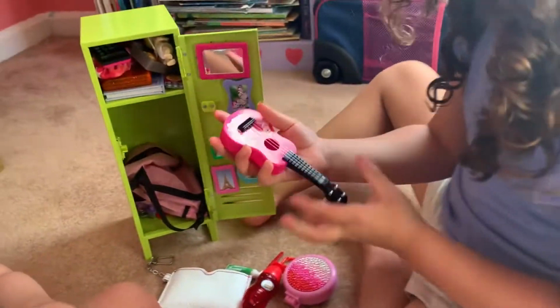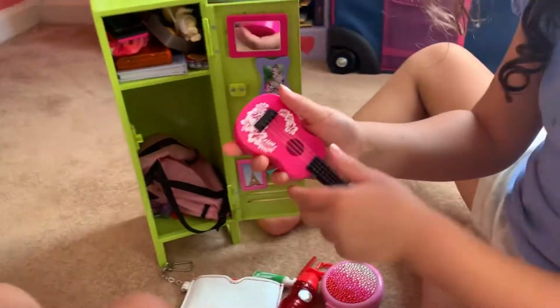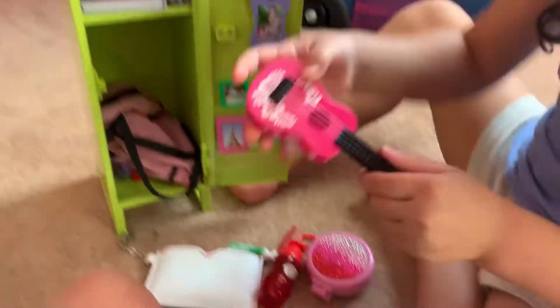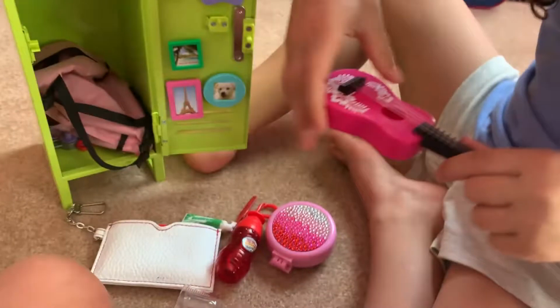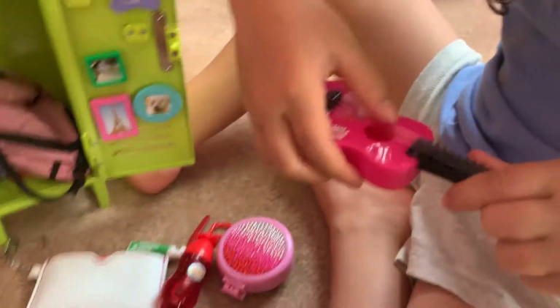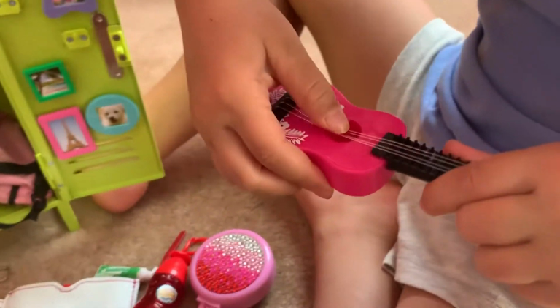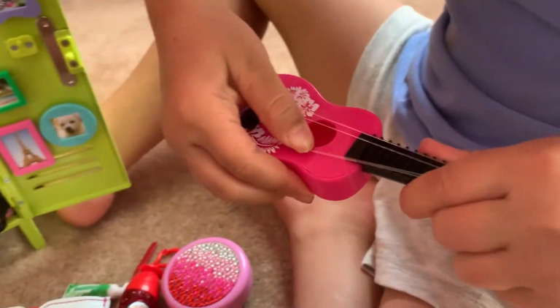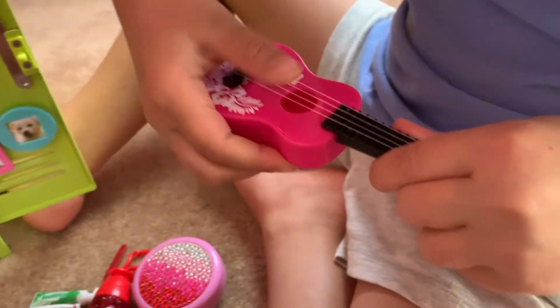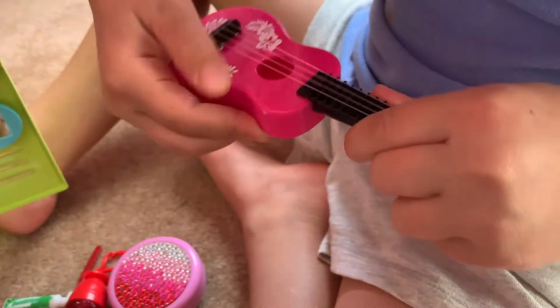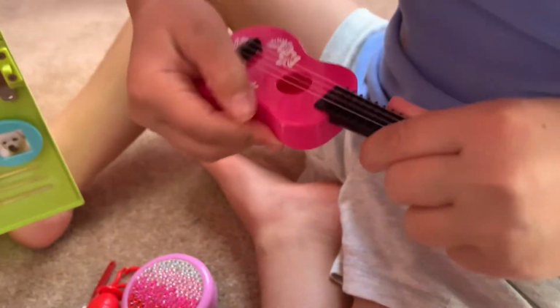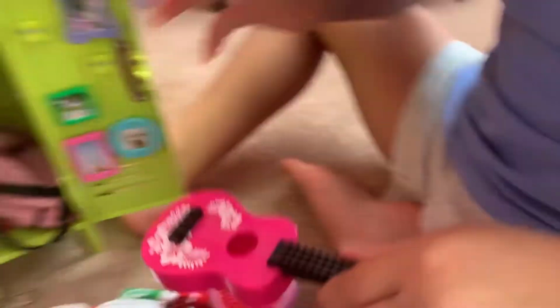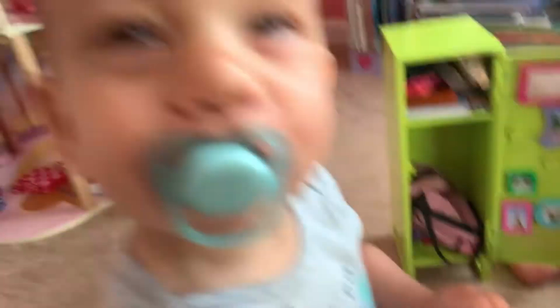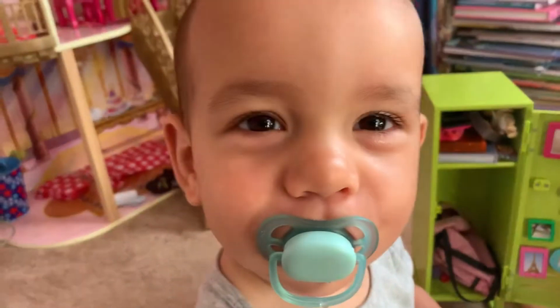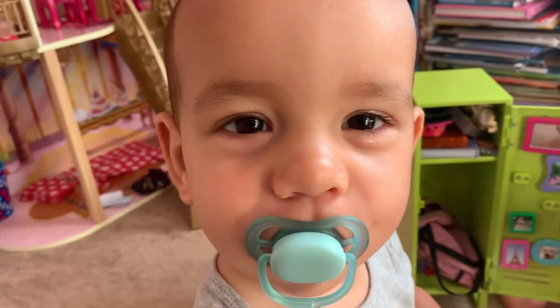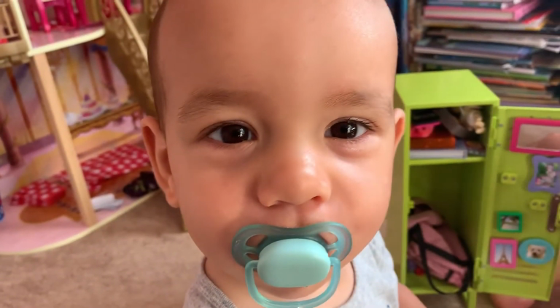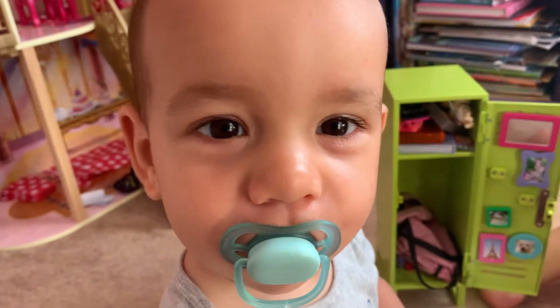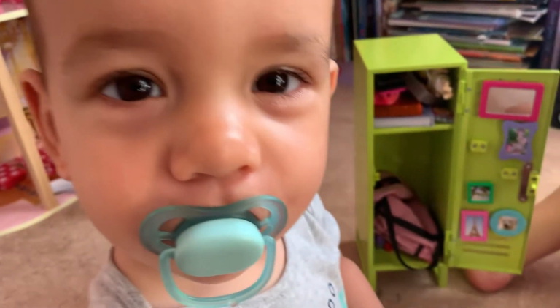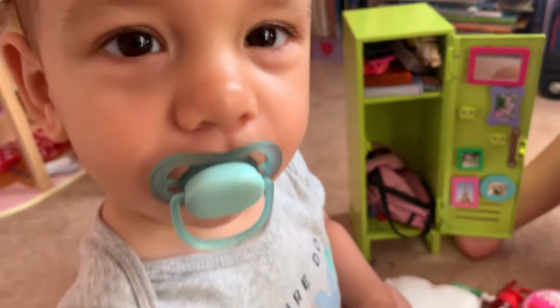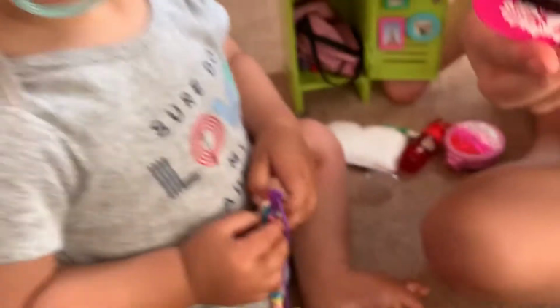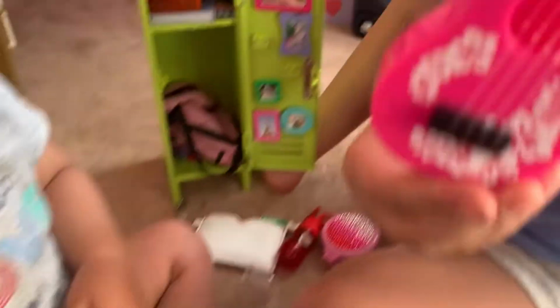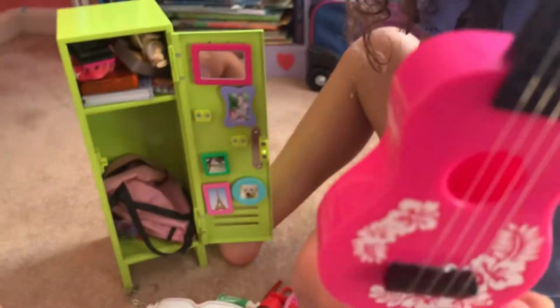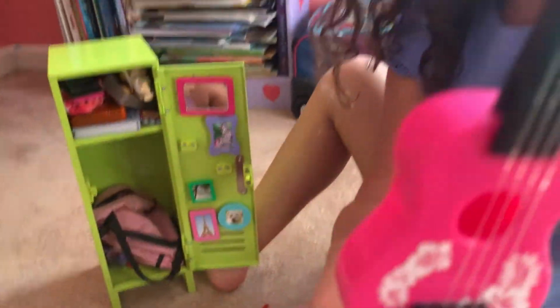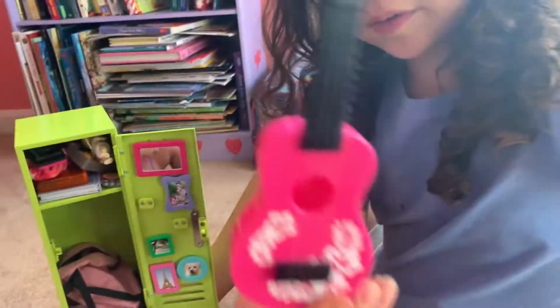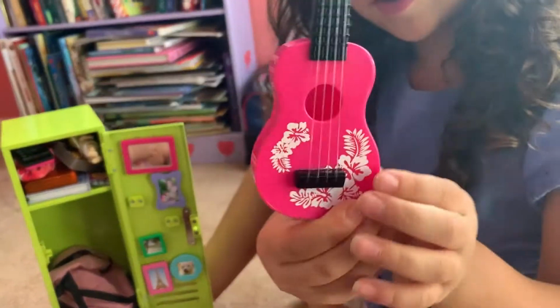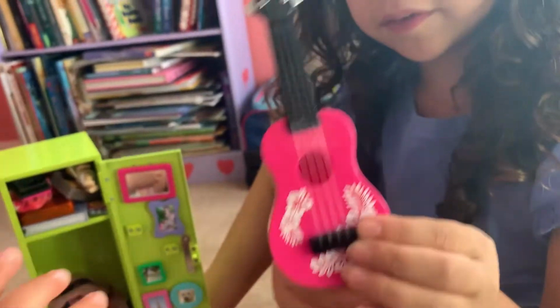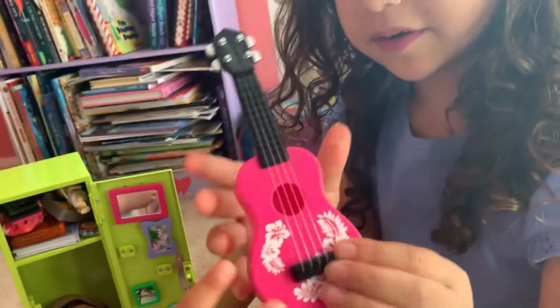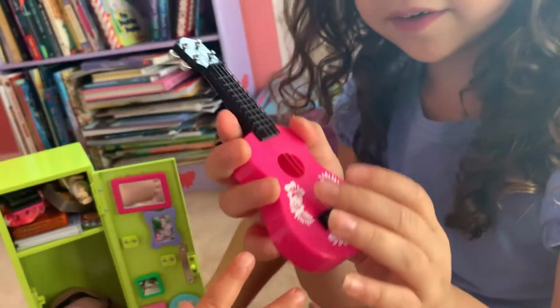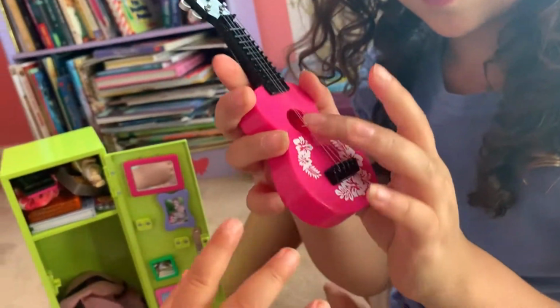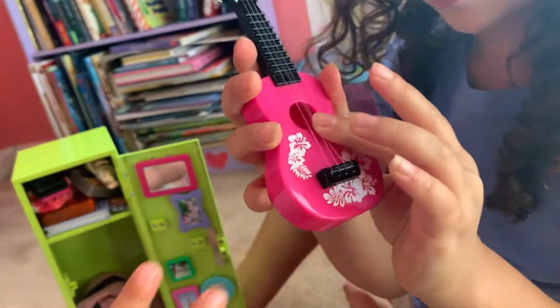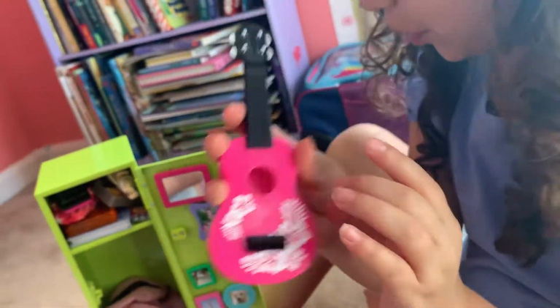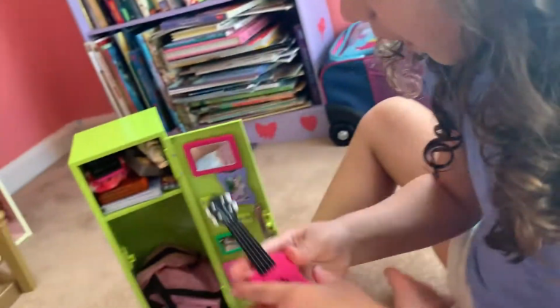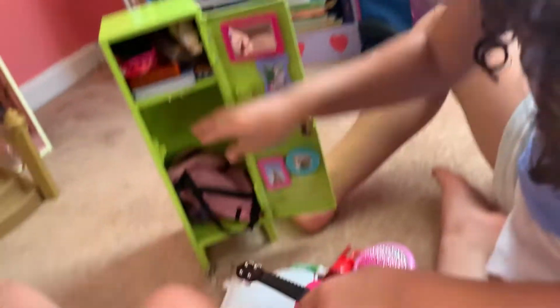So next, for her music class, I have her guitar. It doesn't really work. It's like a beach kind — it's her guitar for her music class.